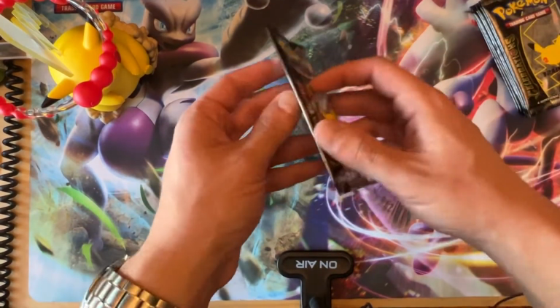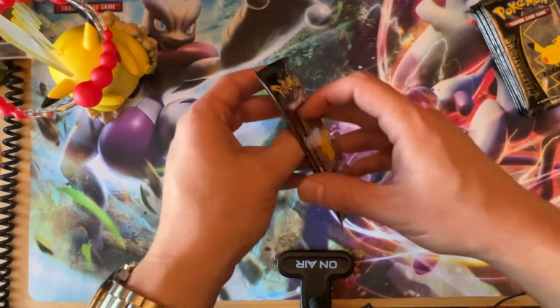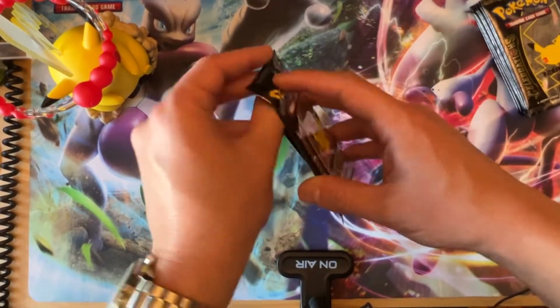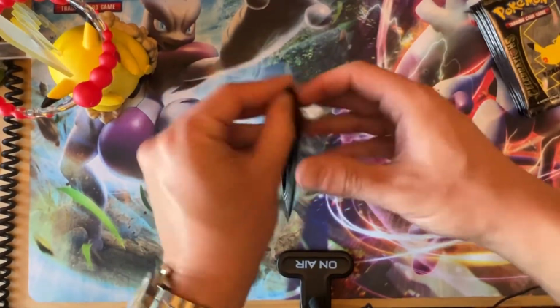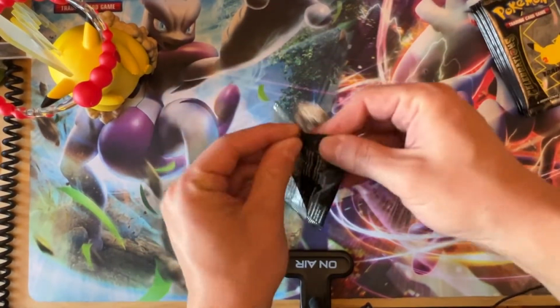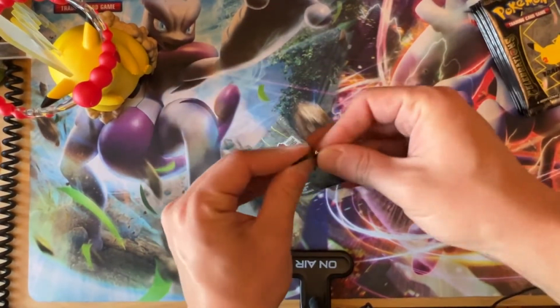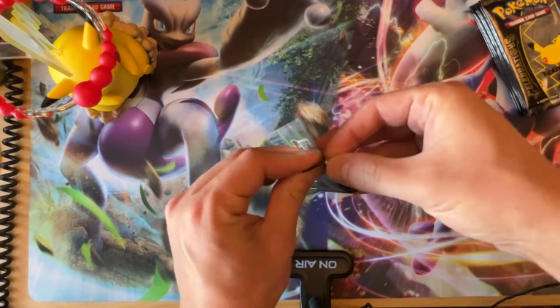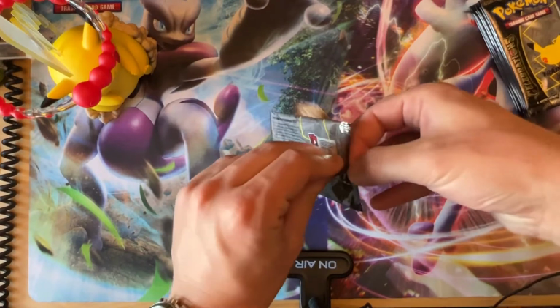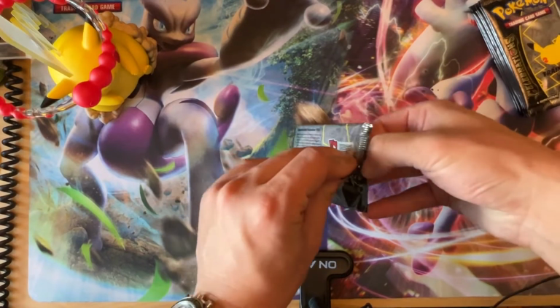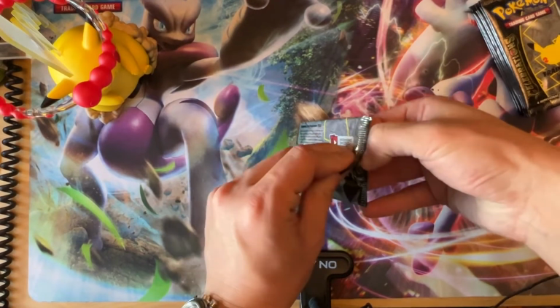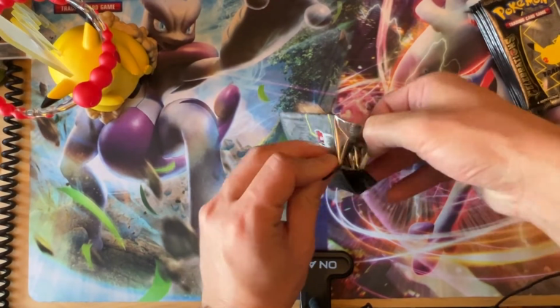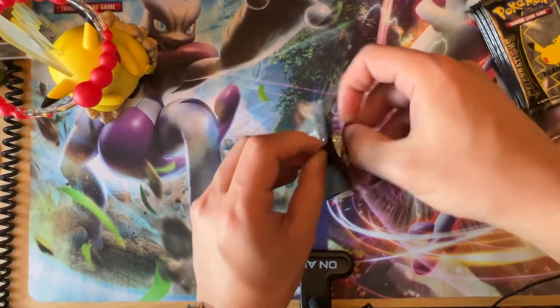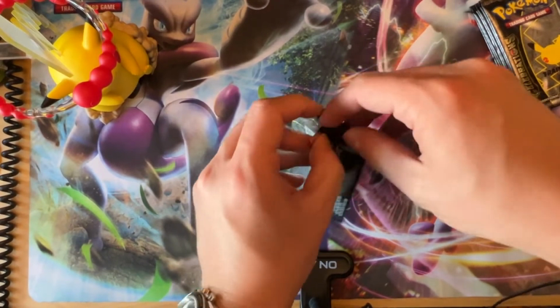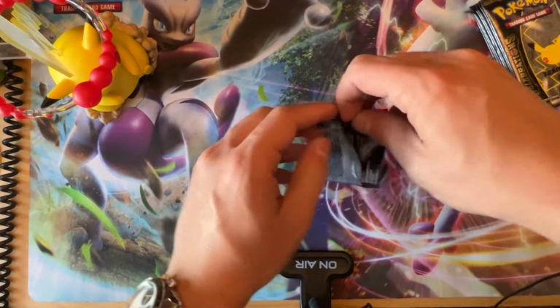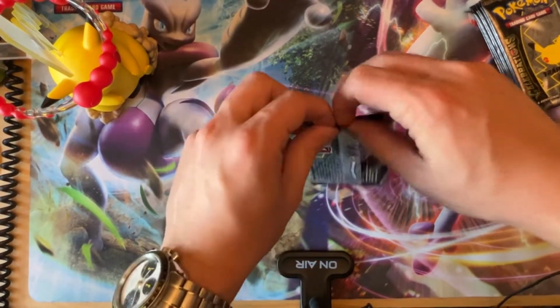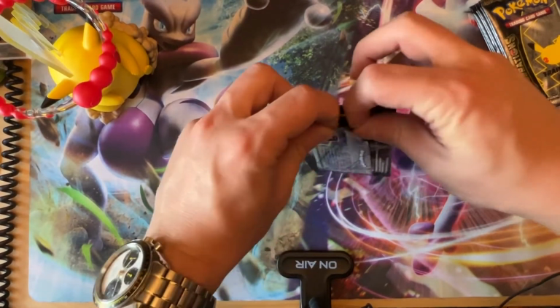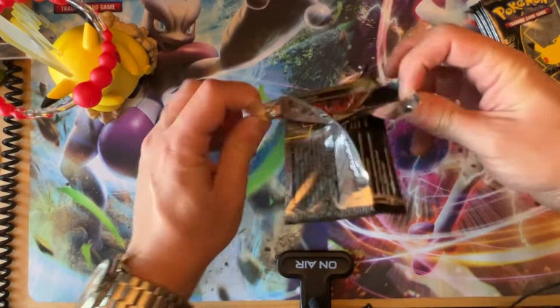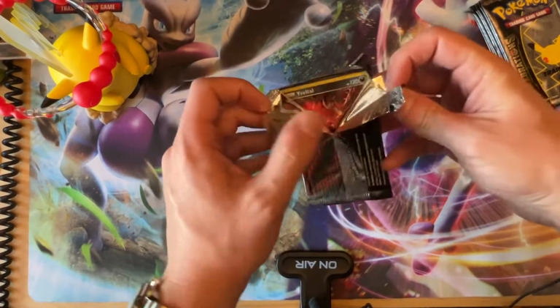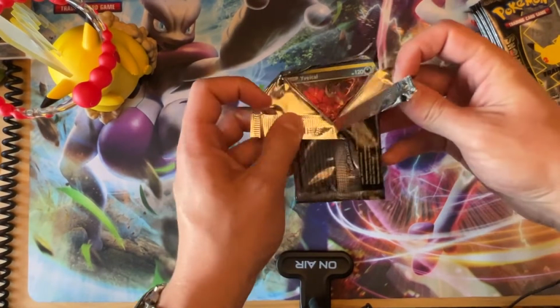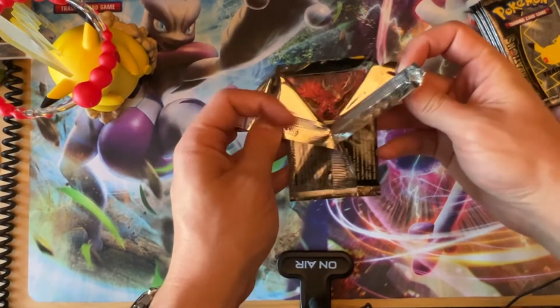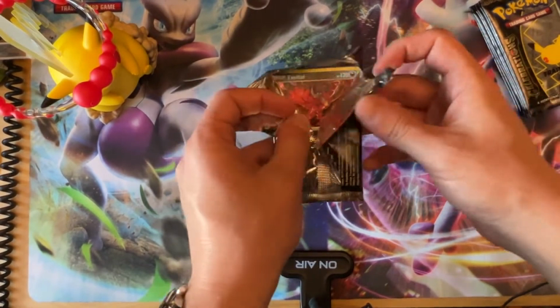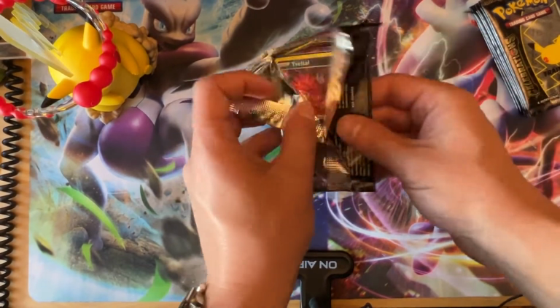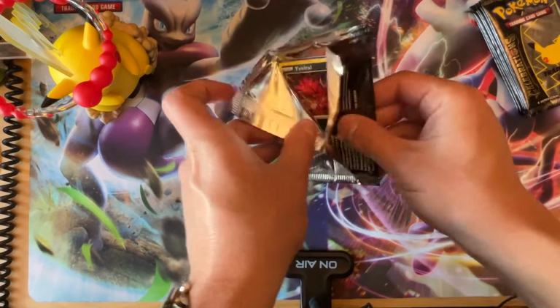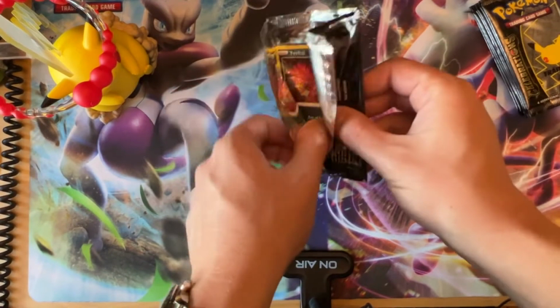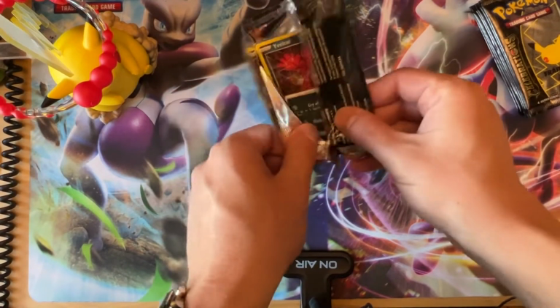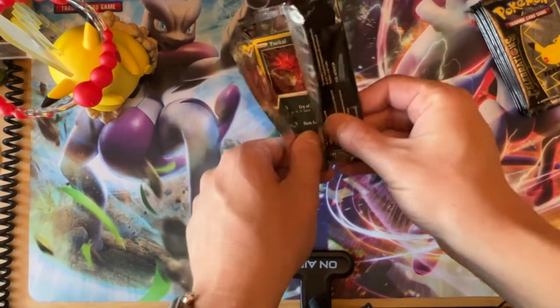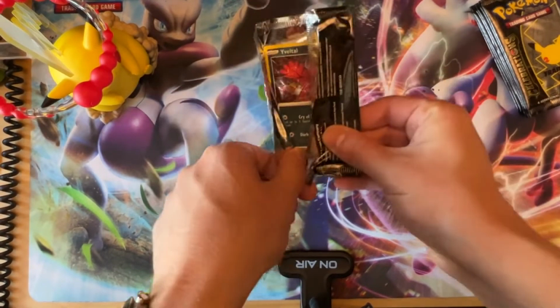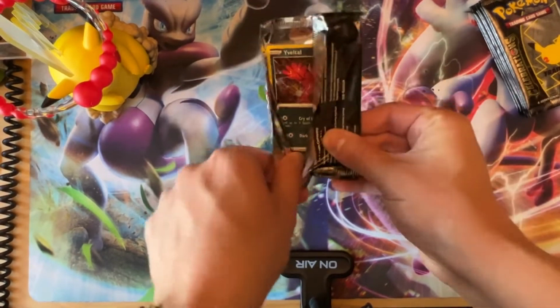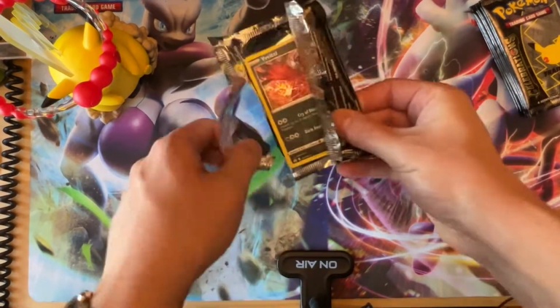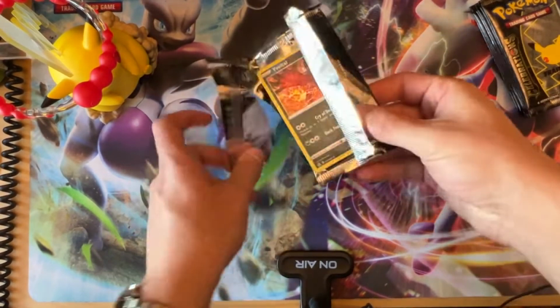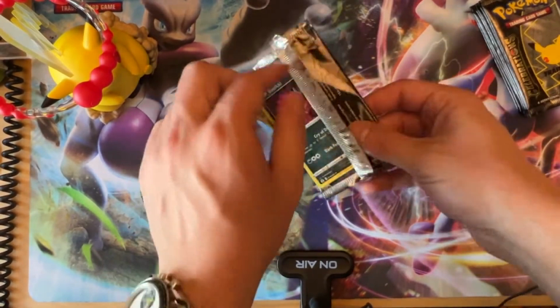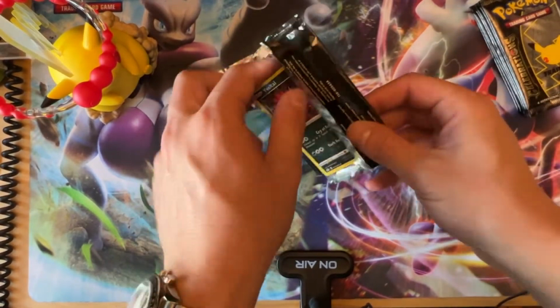So we haven't opened up any Celebrations product in about two weeks now maybe. Let's see if we can get that Charizard — that is a big thing right now. Still haven't gotten the Charizard.